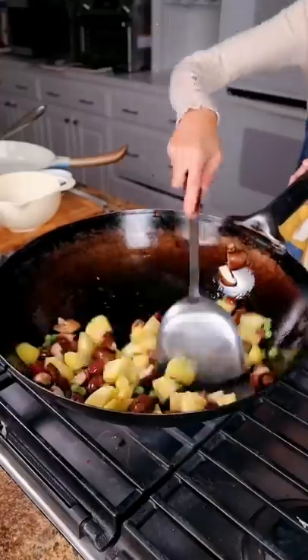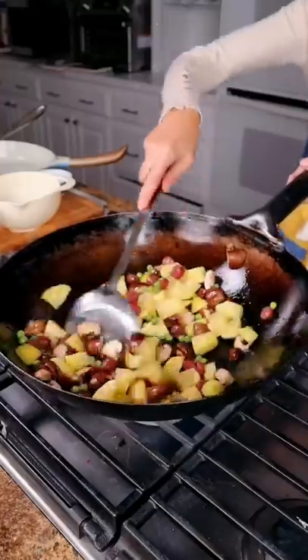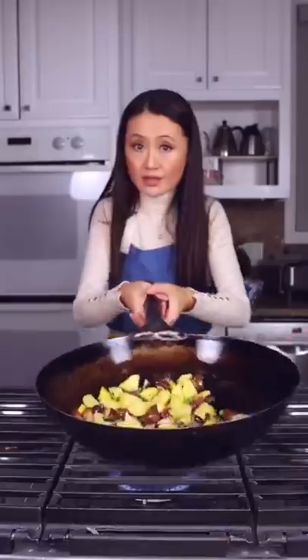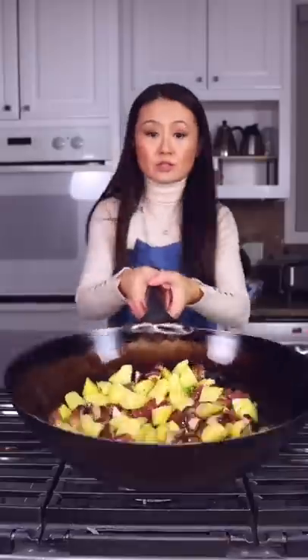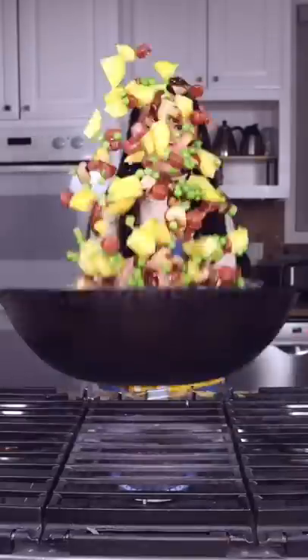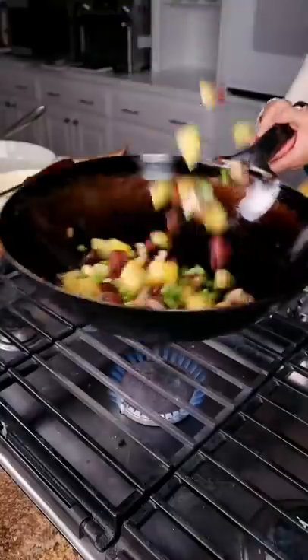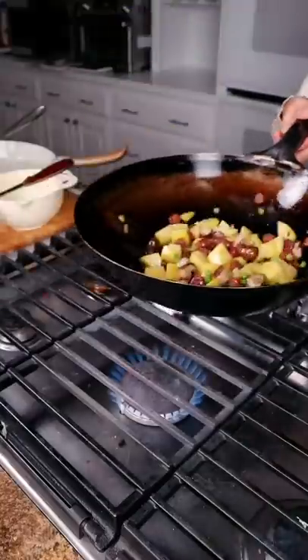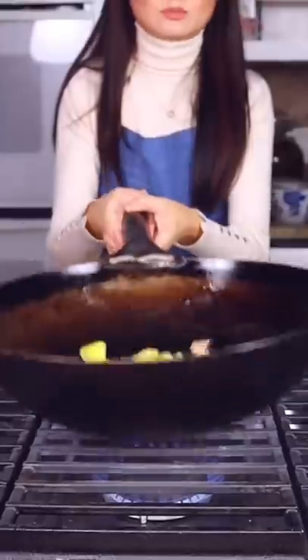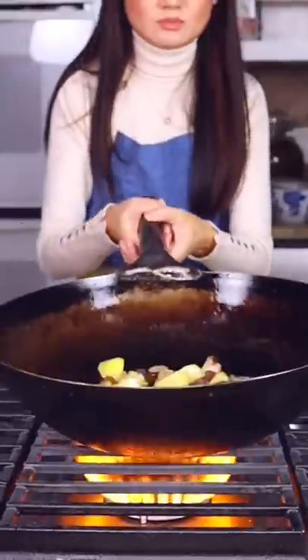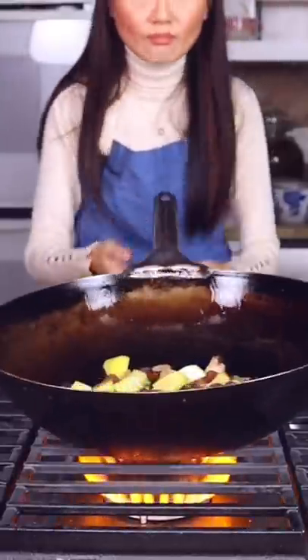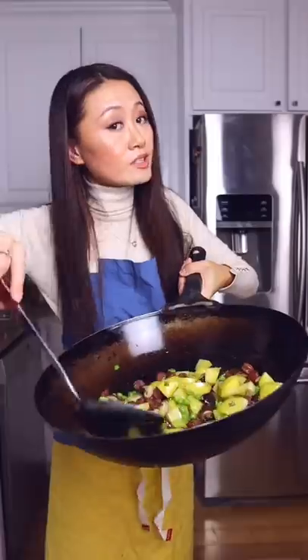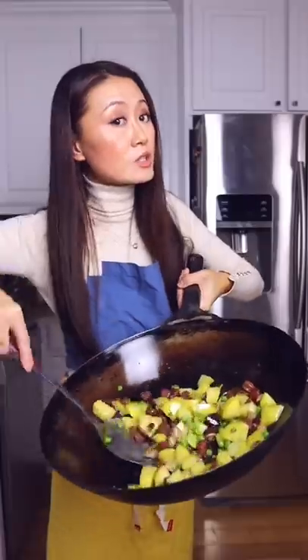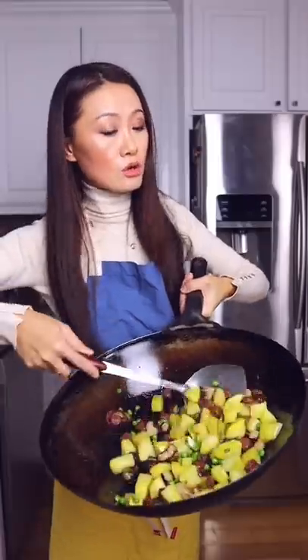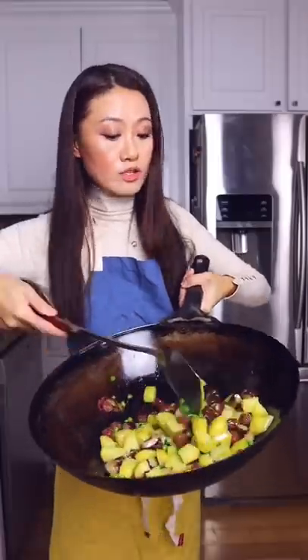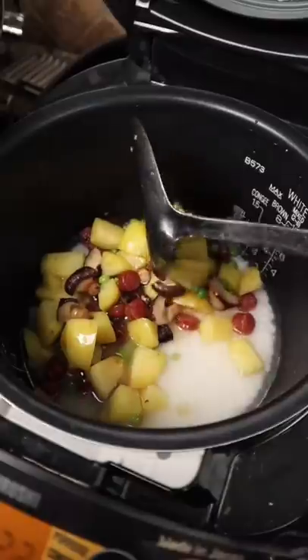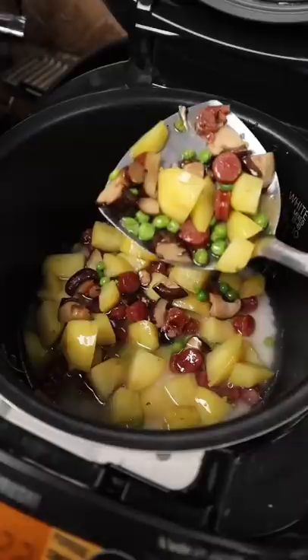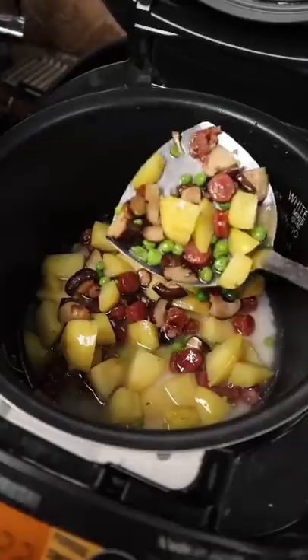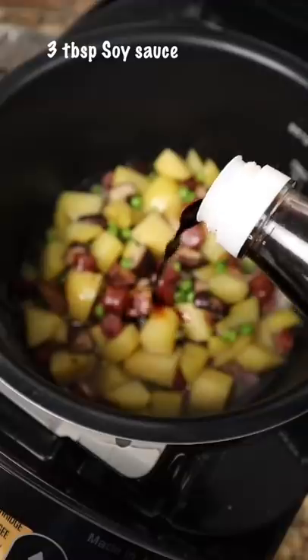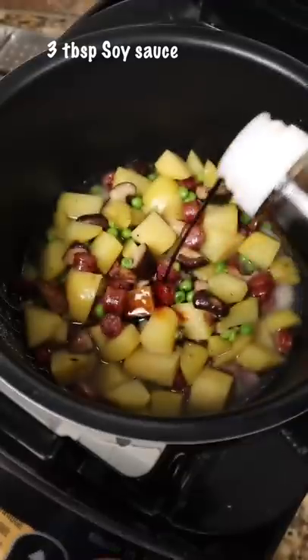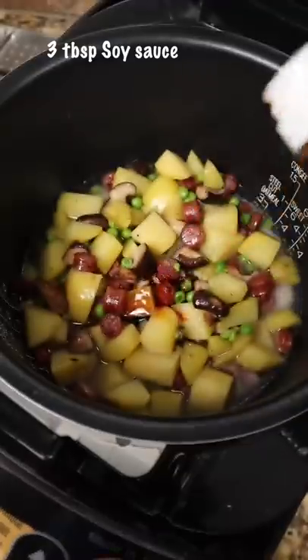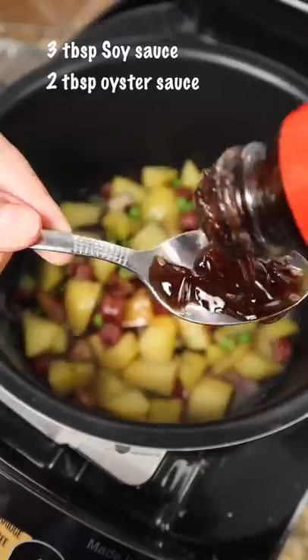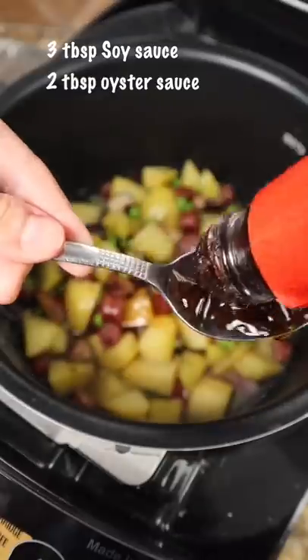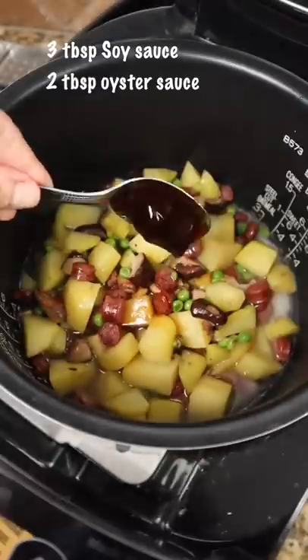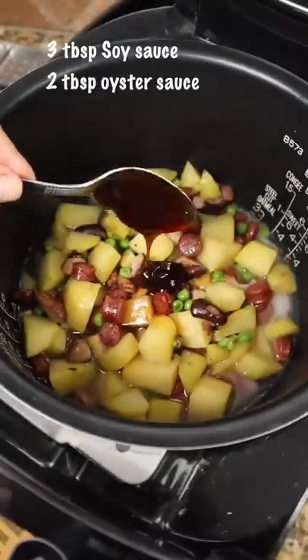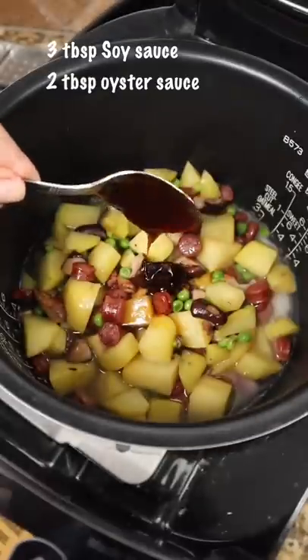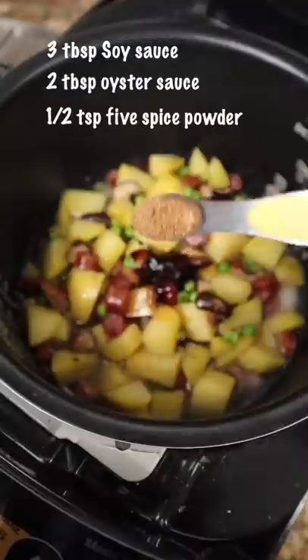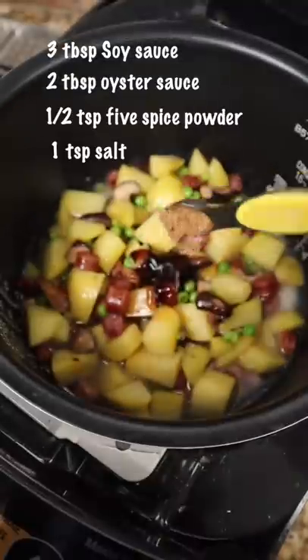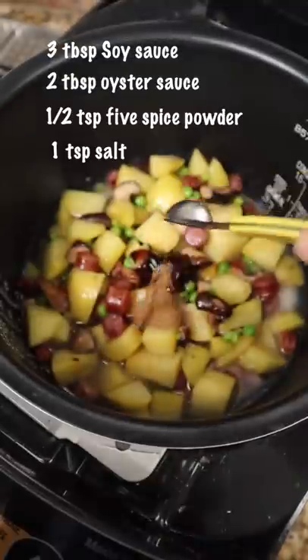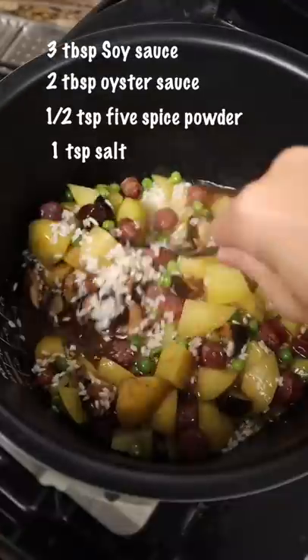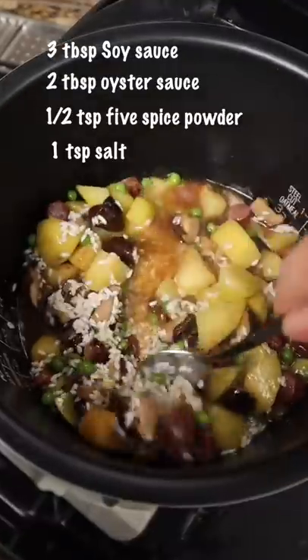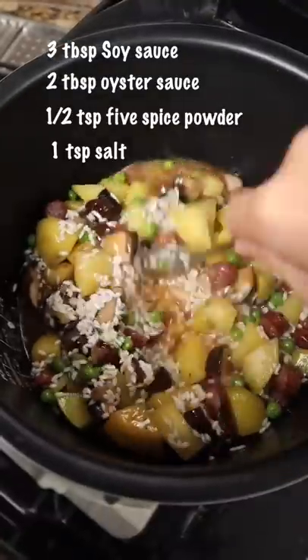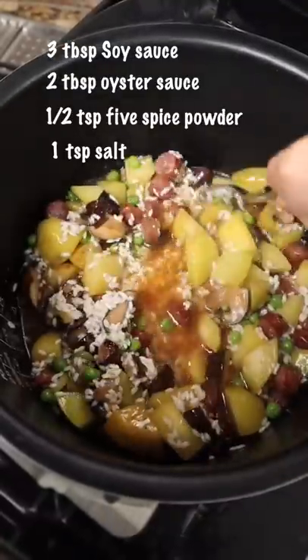It's exercise time. Put this in your rice cooker. Now I add Chinese soy sauce, oyster sauce, five spice powder and some salt.